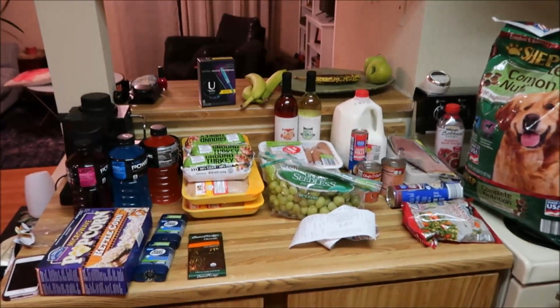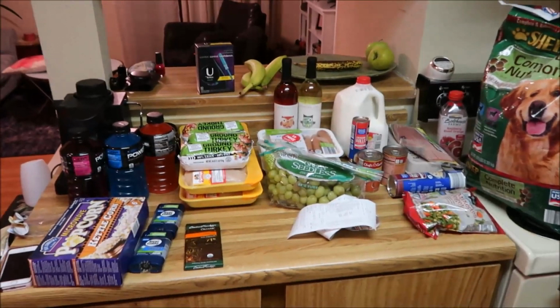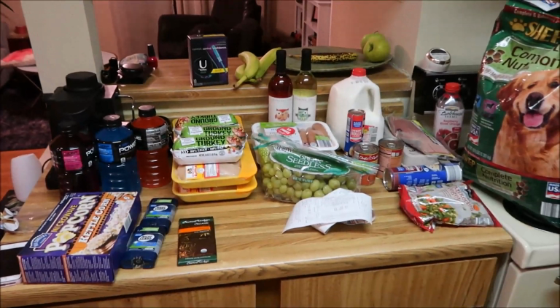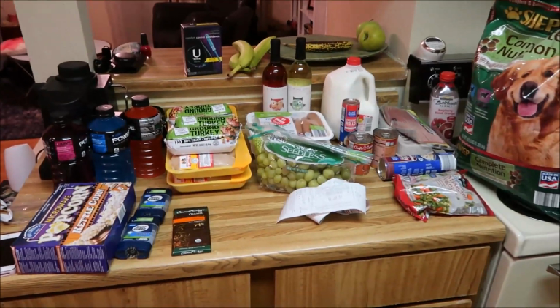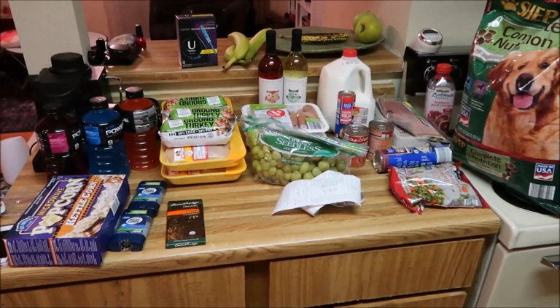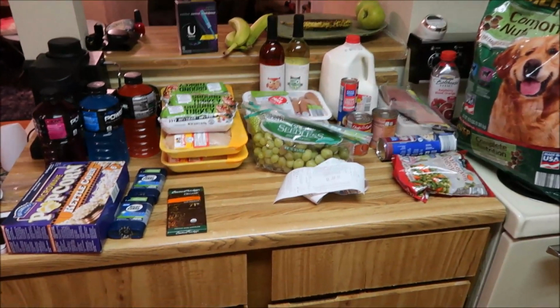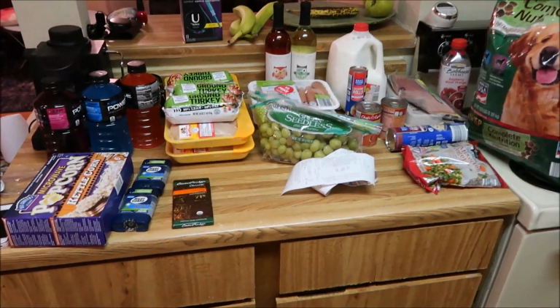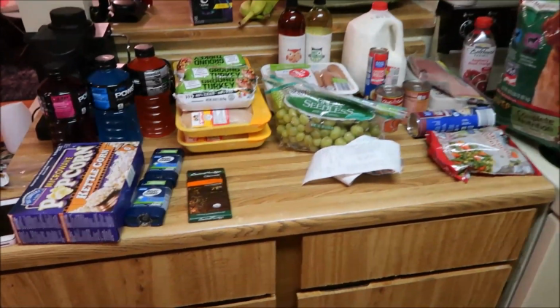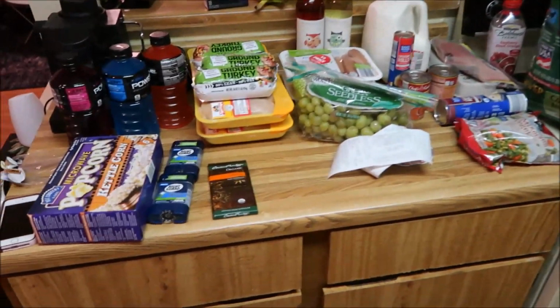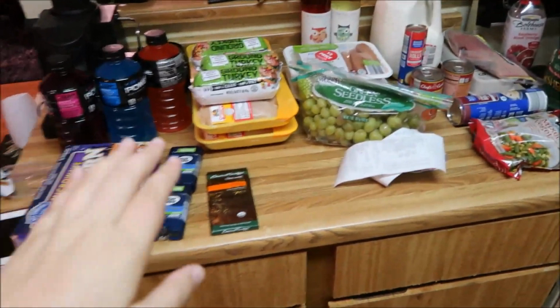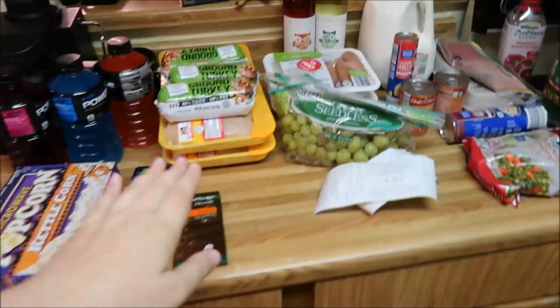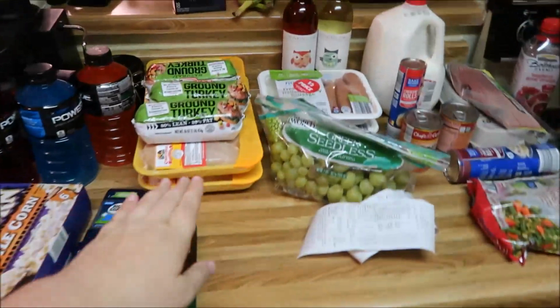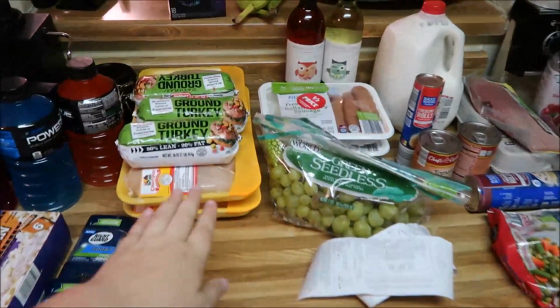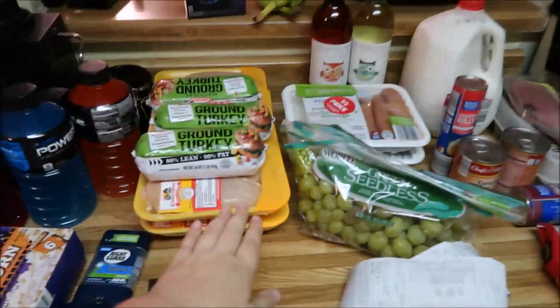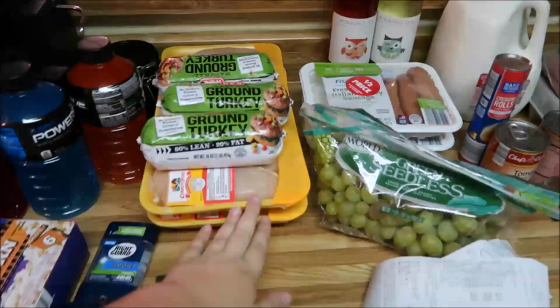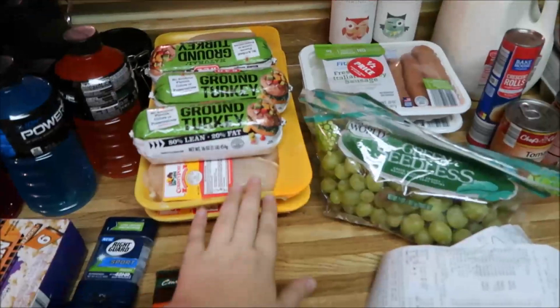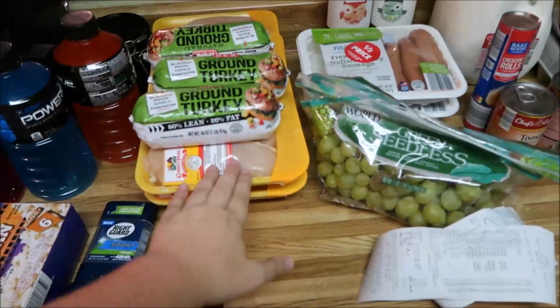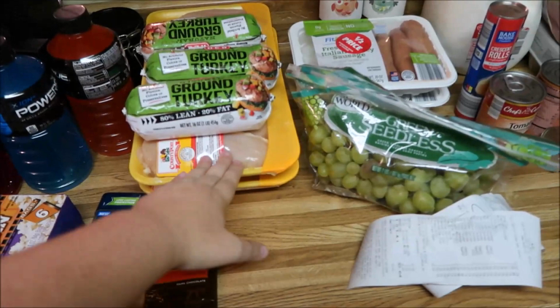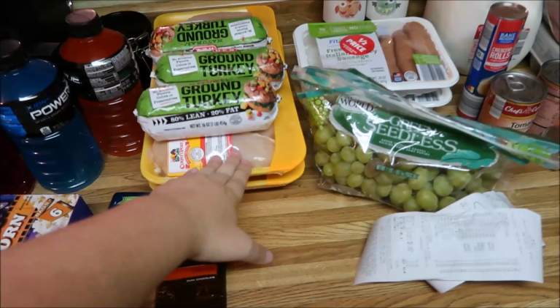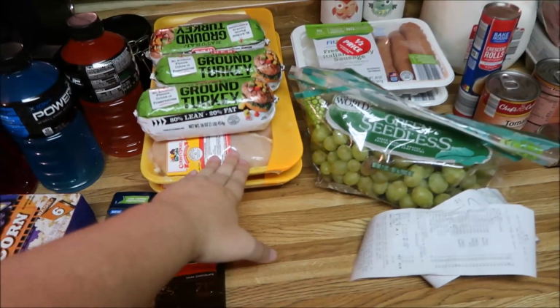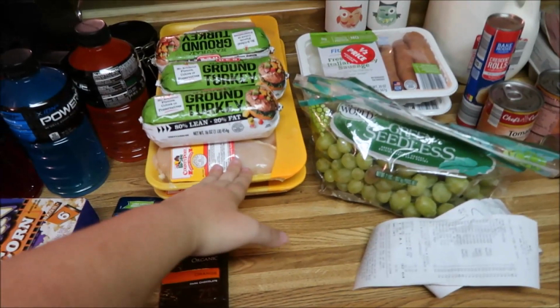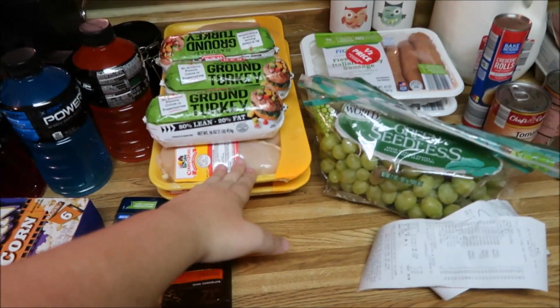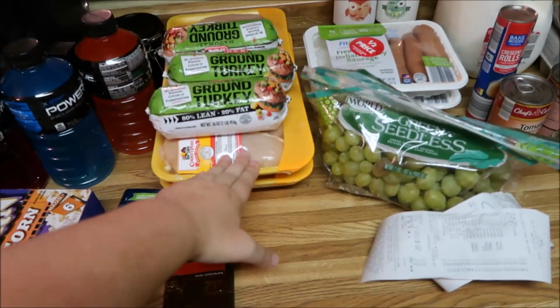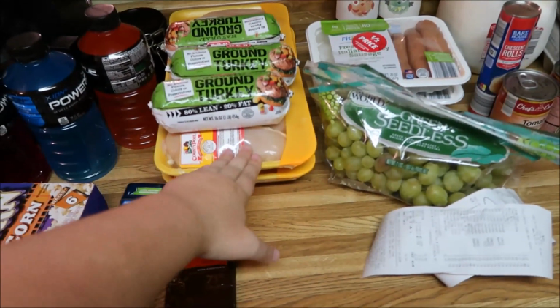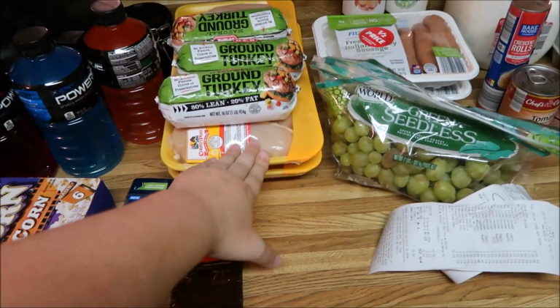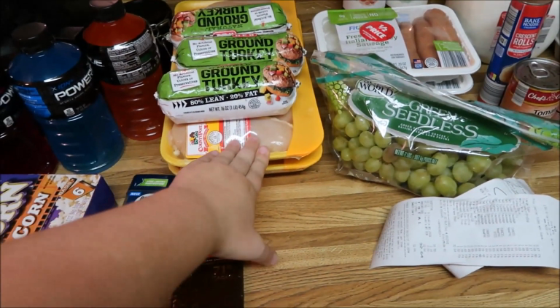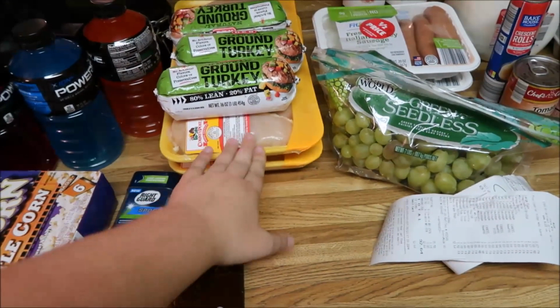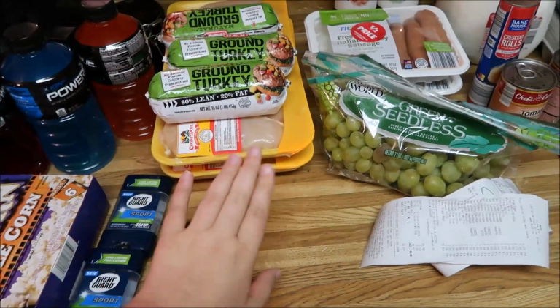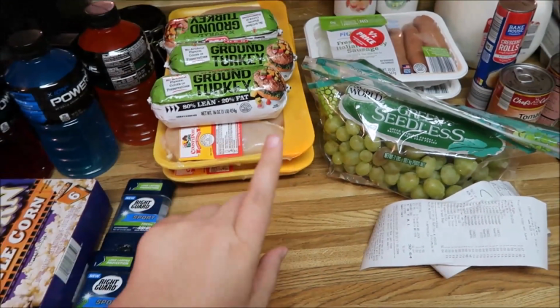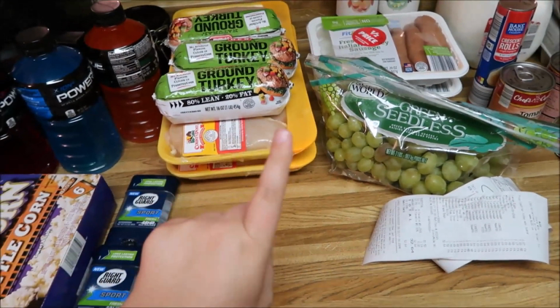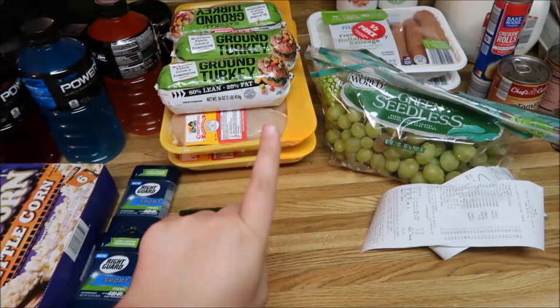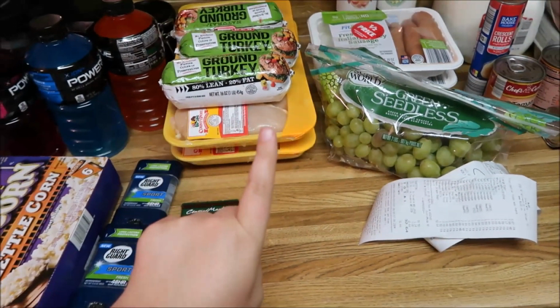I think I did pretty well and I'm really happy to have chicken again, because it's been rough paying full price for chicken. I don't like it.